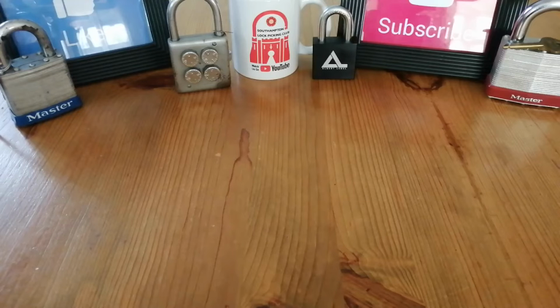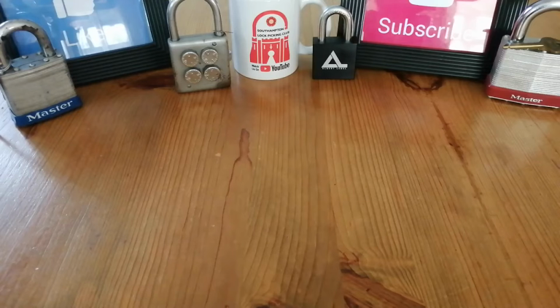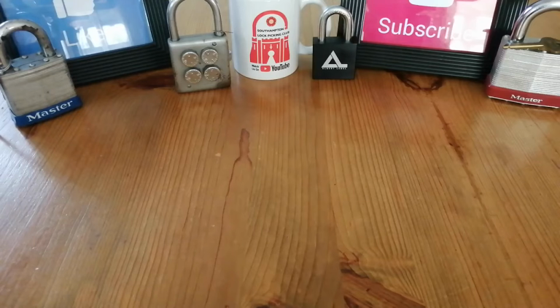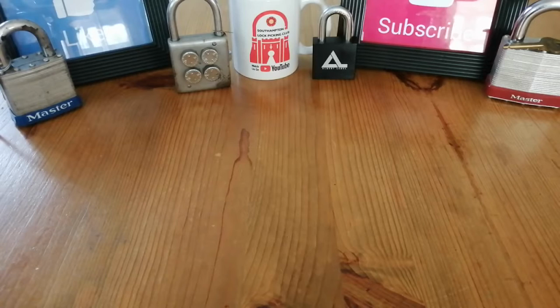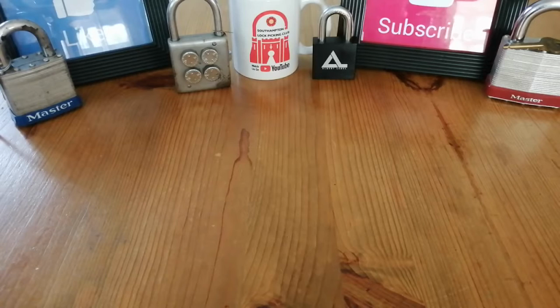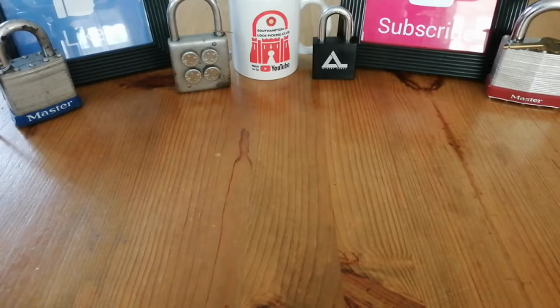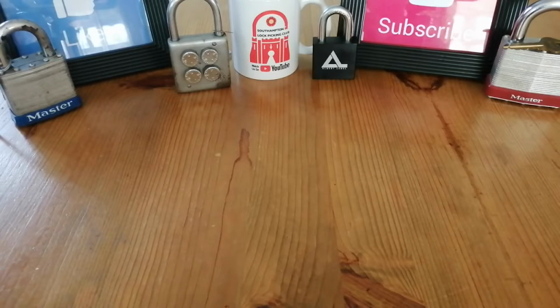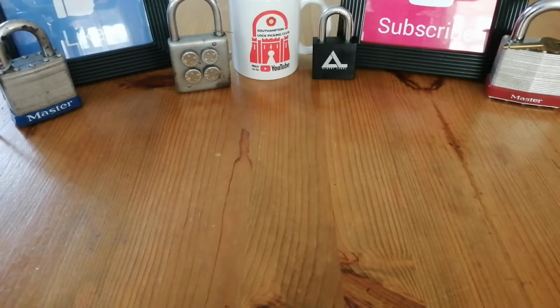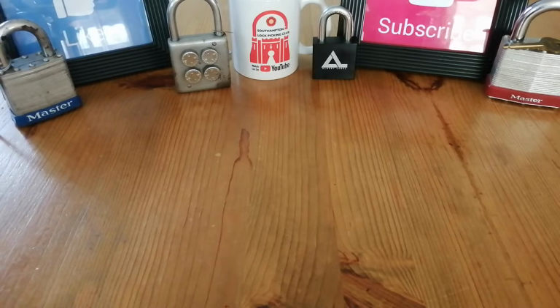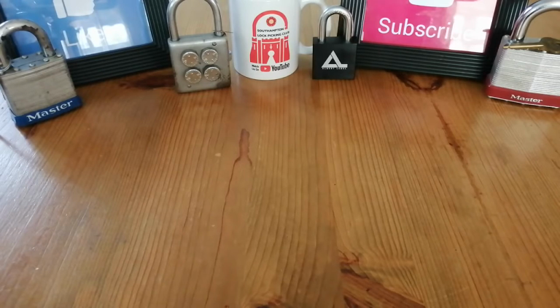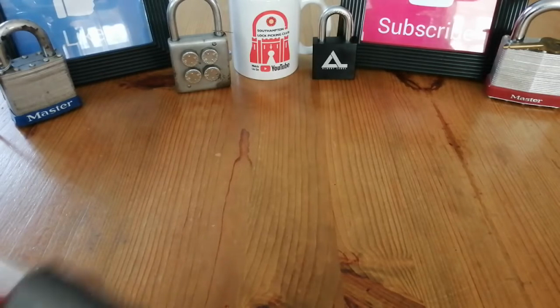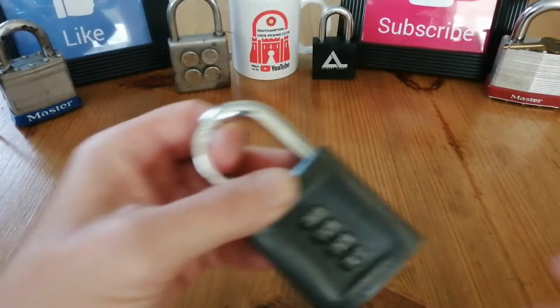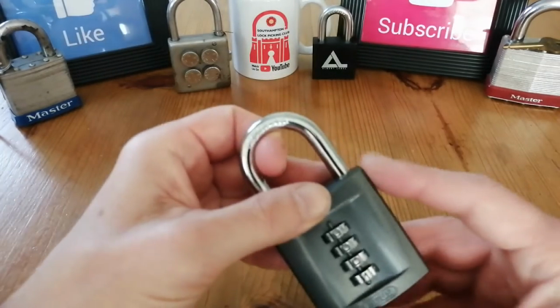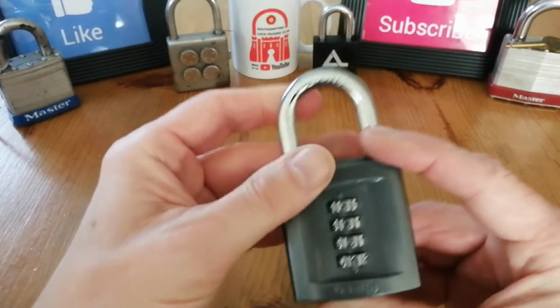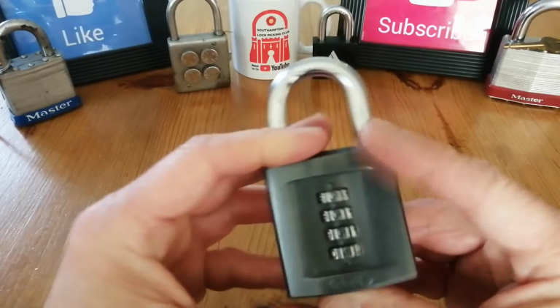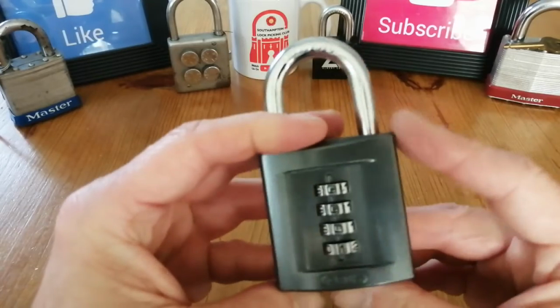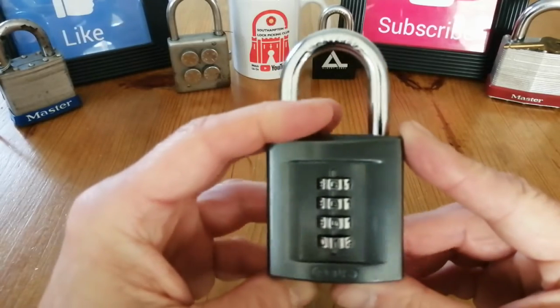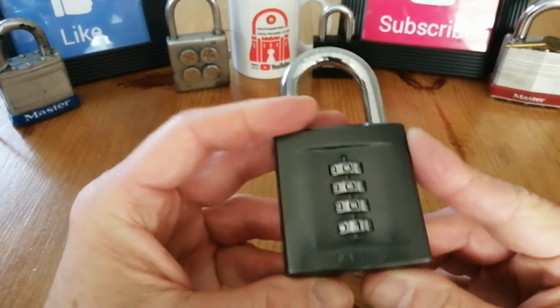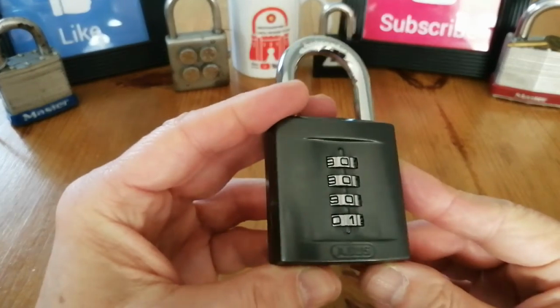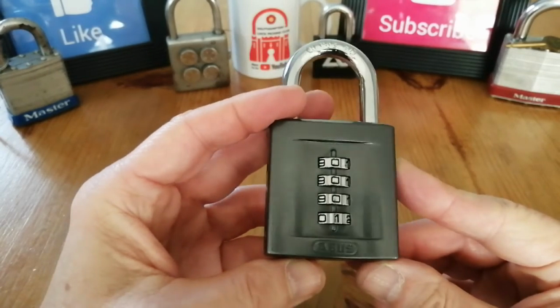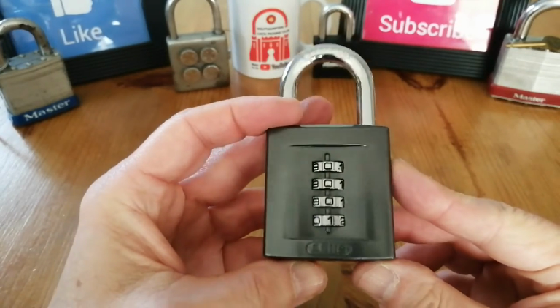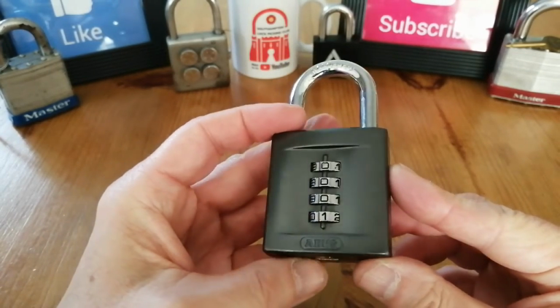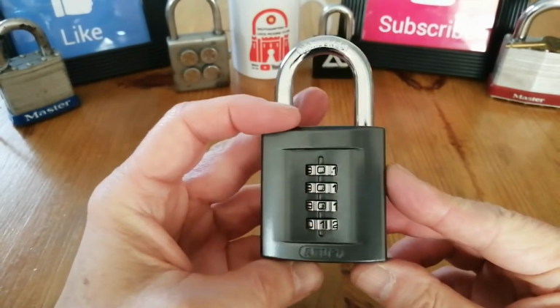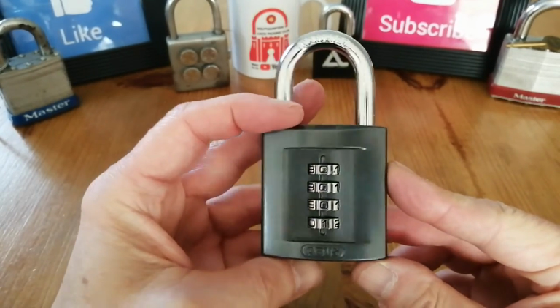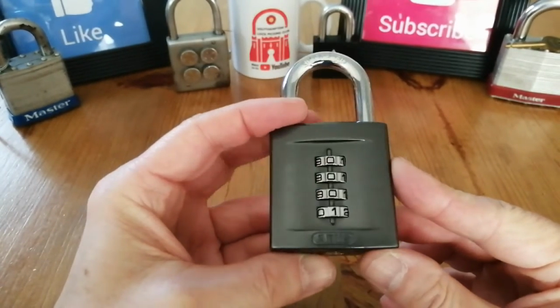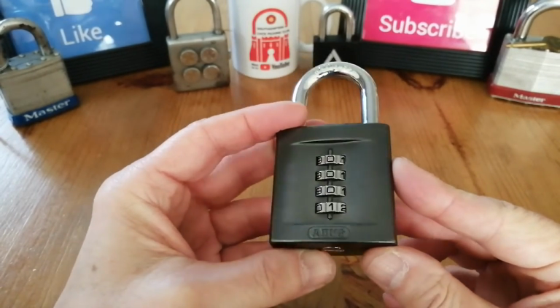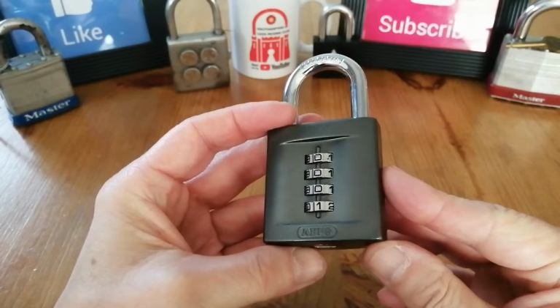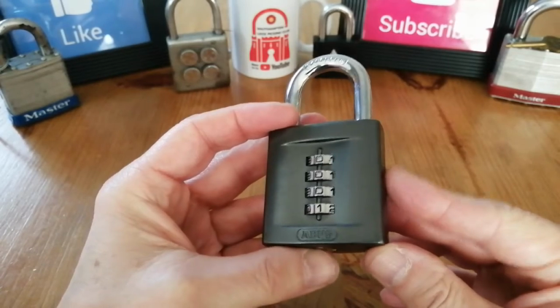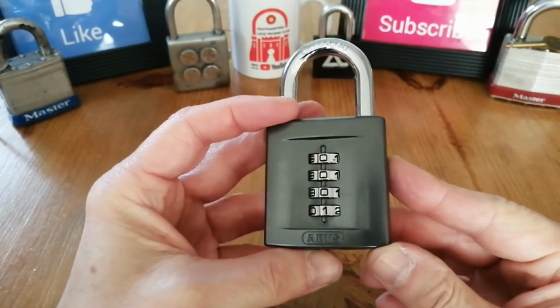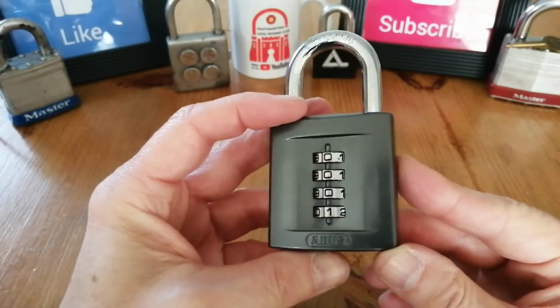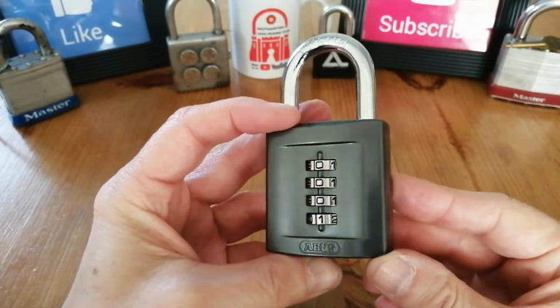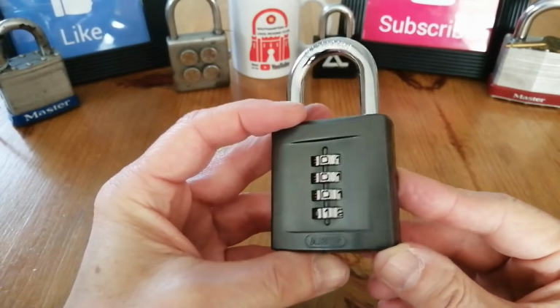Hello and welcome back to Sock Lock. What I want to talk about today is this Supercode 158 ABUS Combination Lock. ABUS give this a security rating of 5 out of 10.